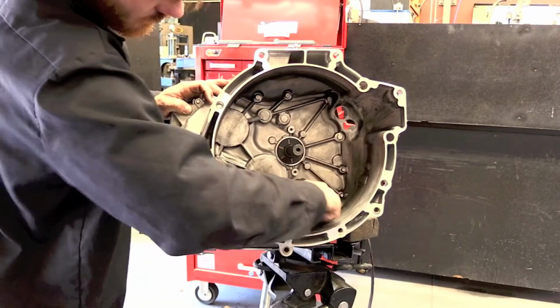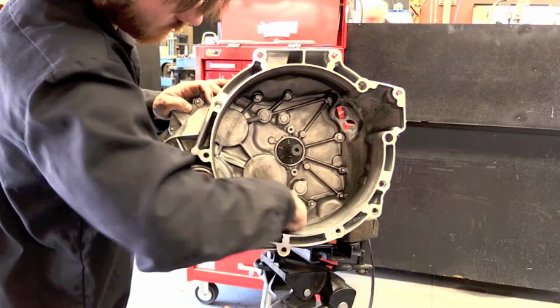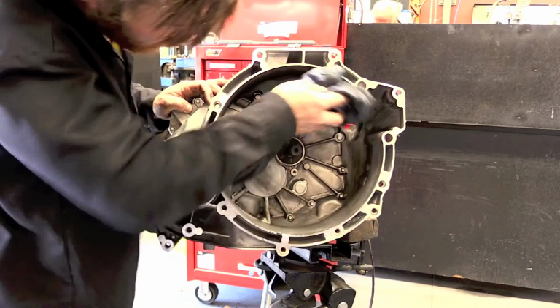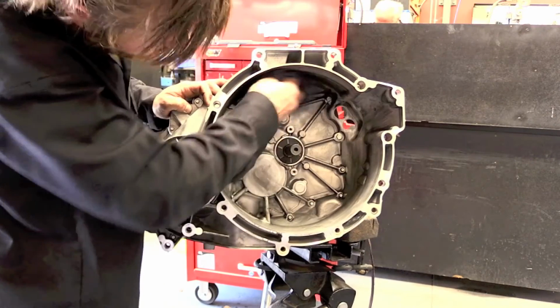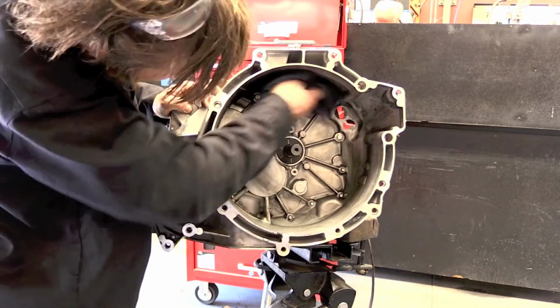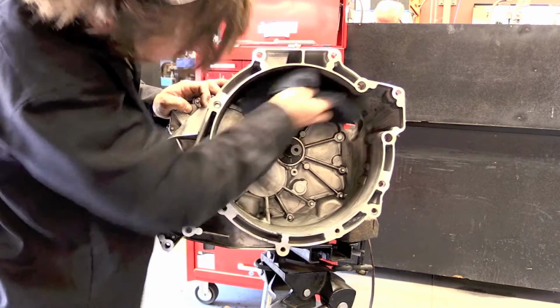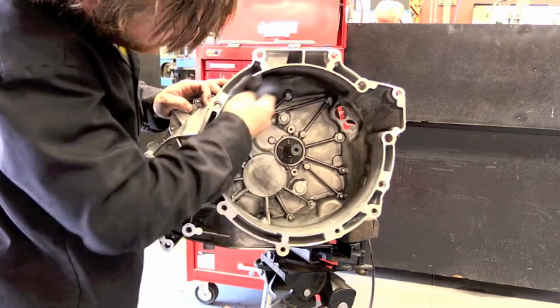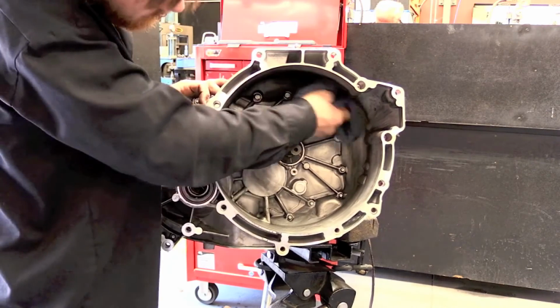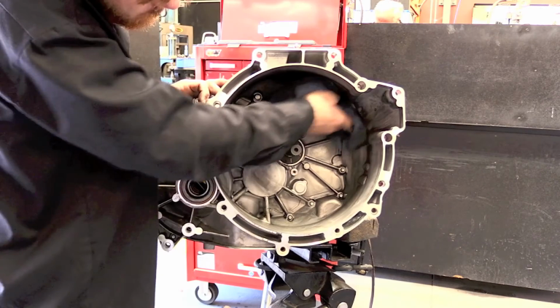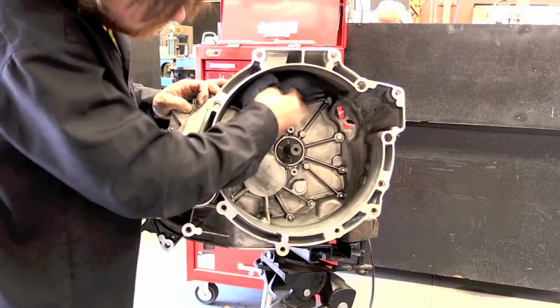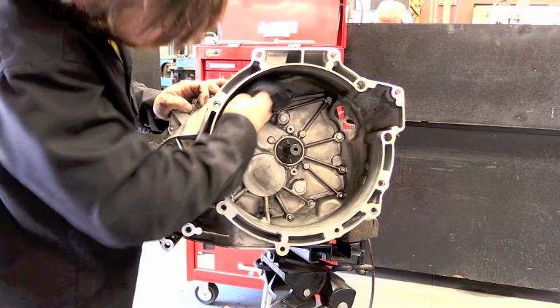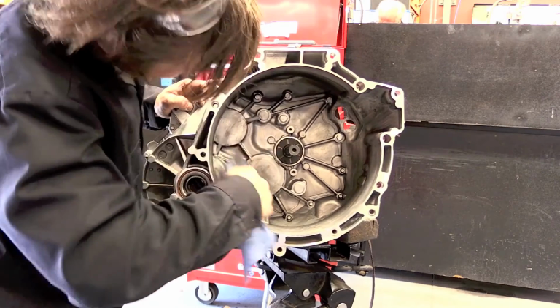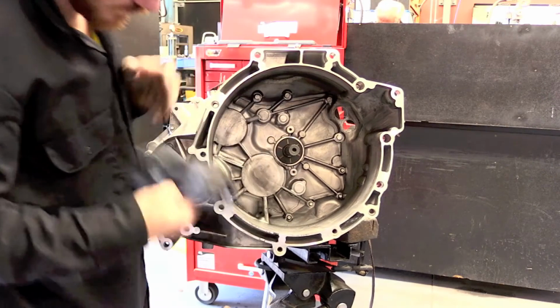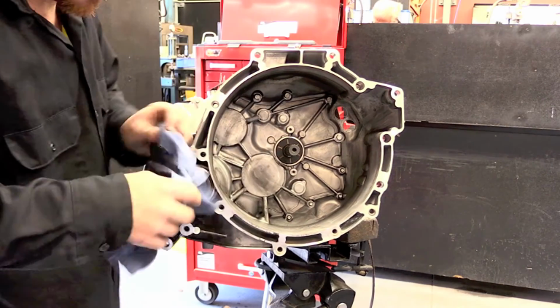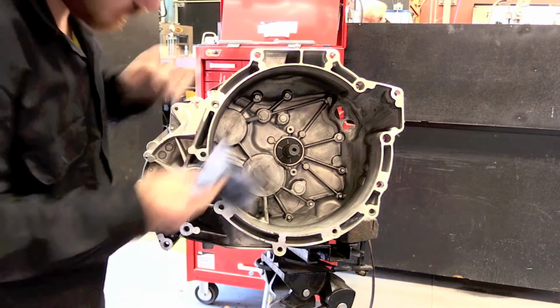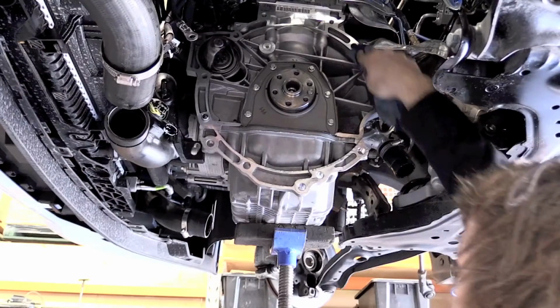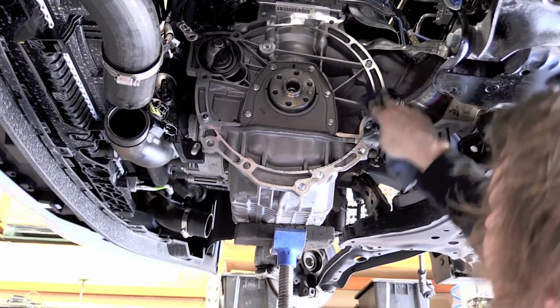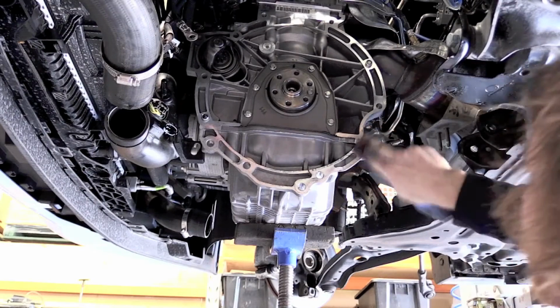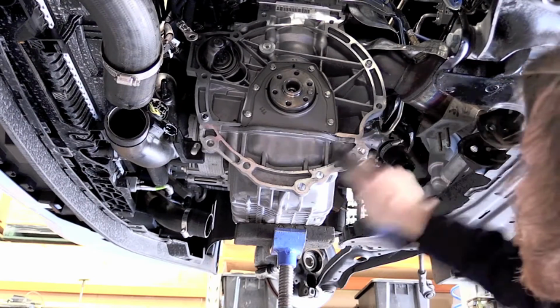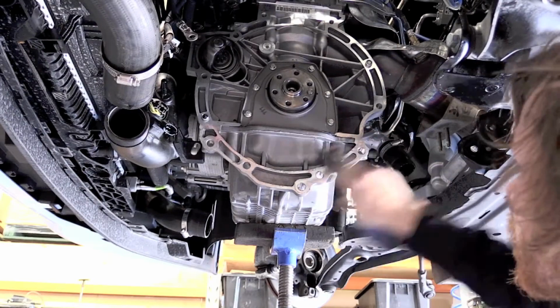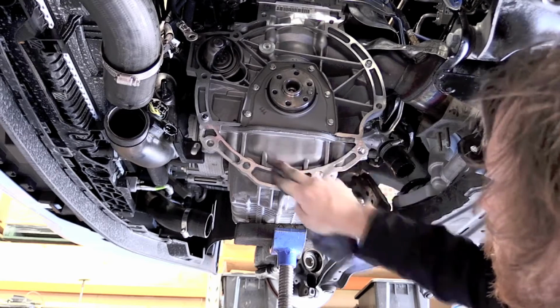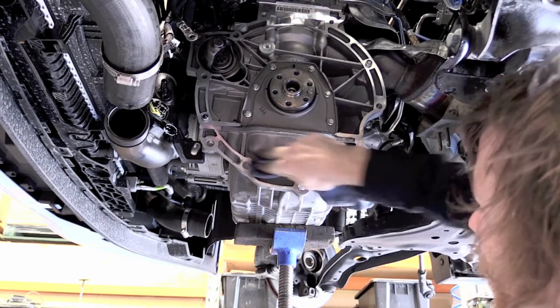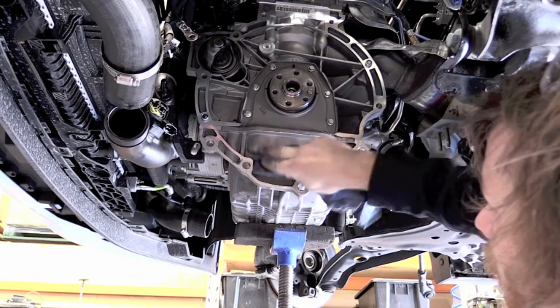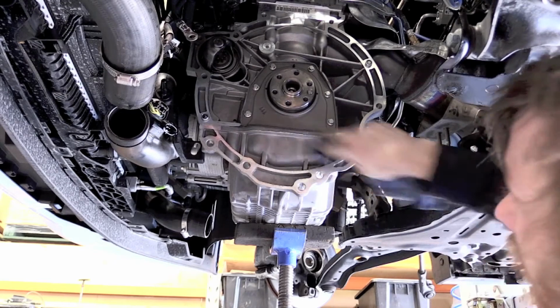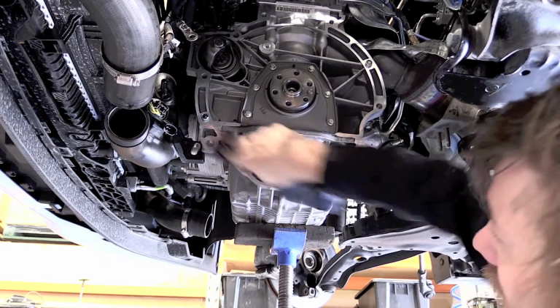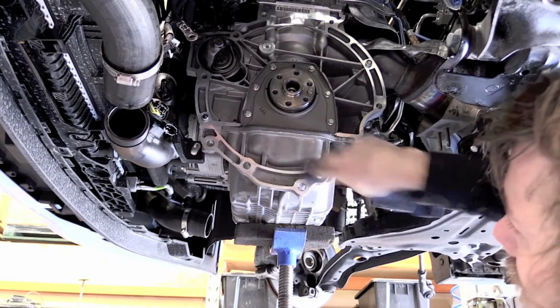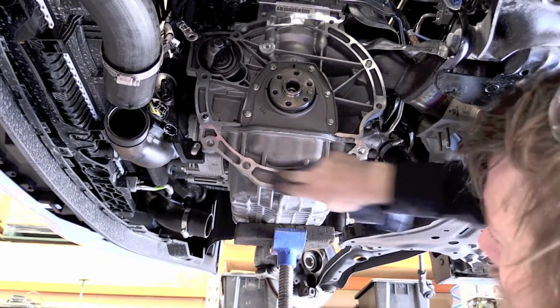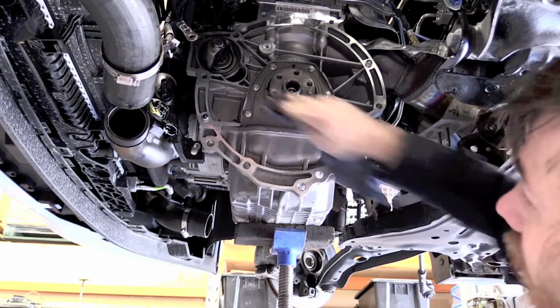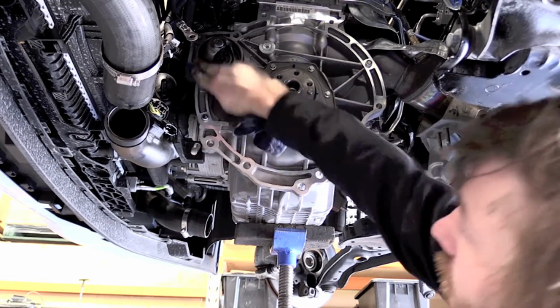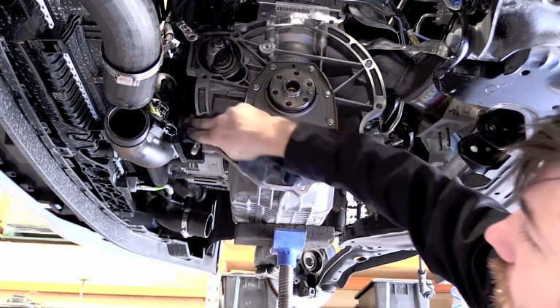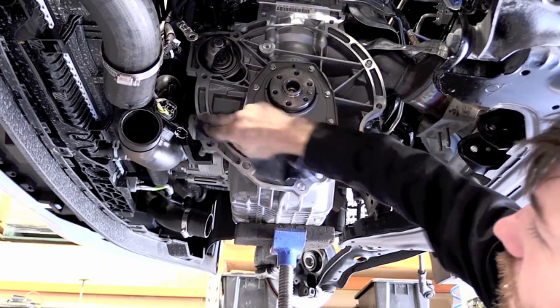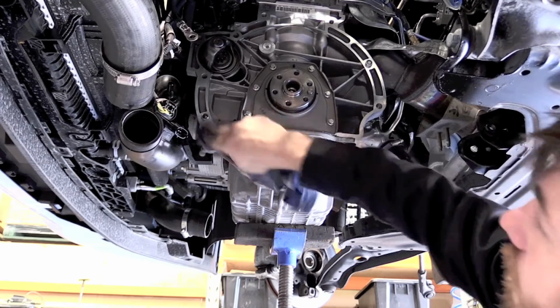The first important thing to do is make sure that your transmission bell housing and the back of the engine are clean and free of any old clutch dust, oil, or lubrication that could cause any contamination to the new clutch parts.